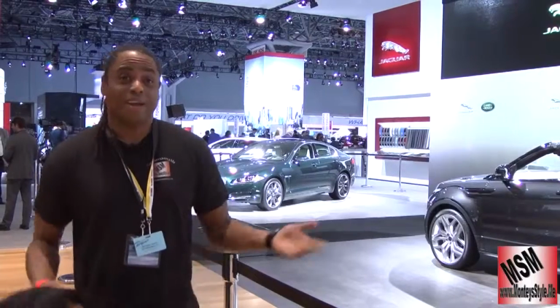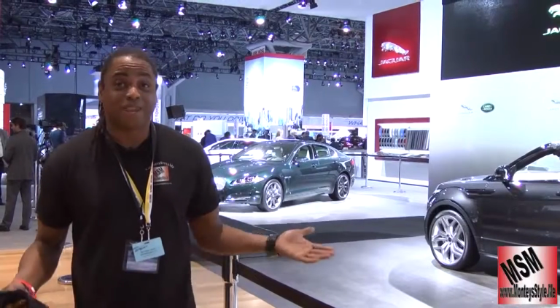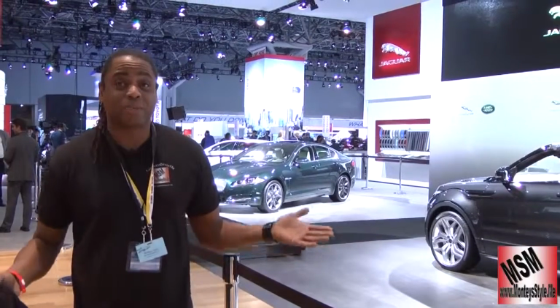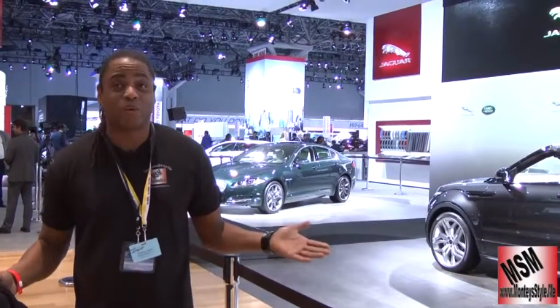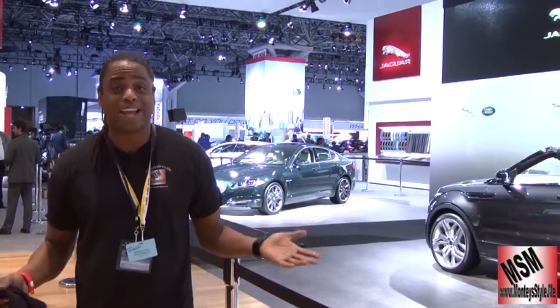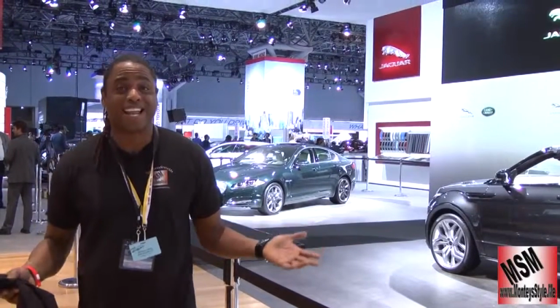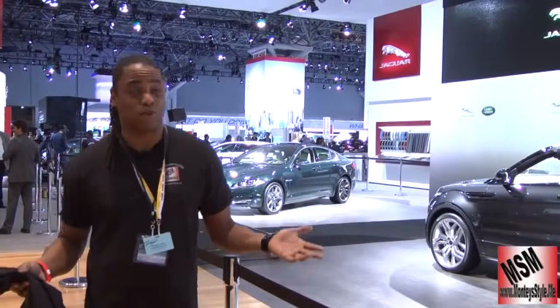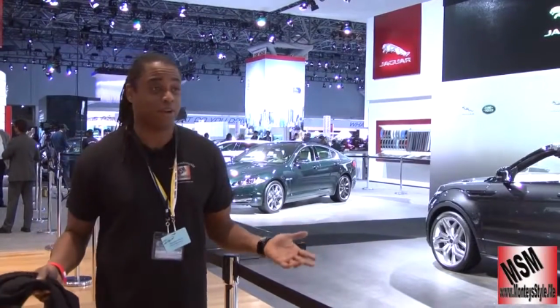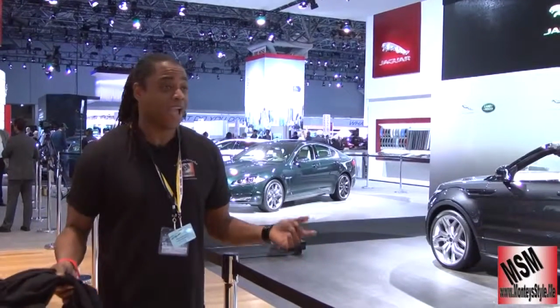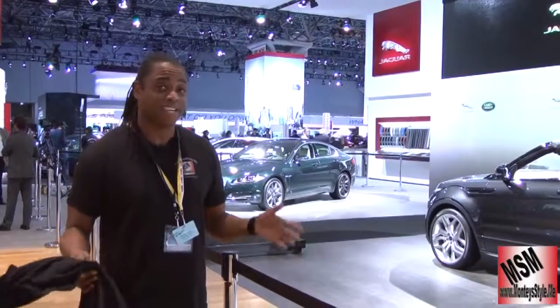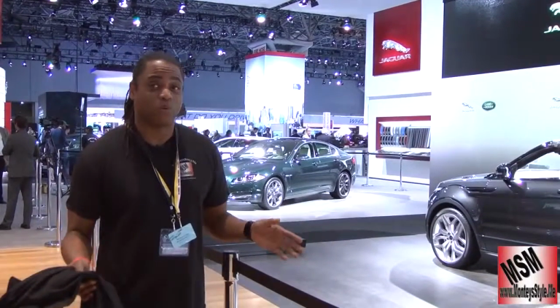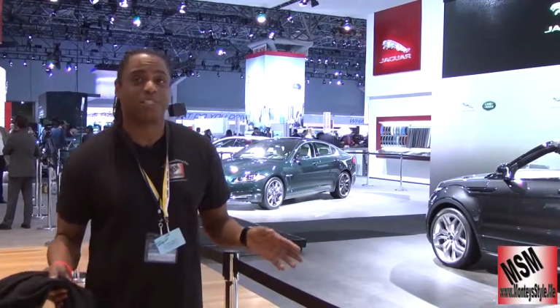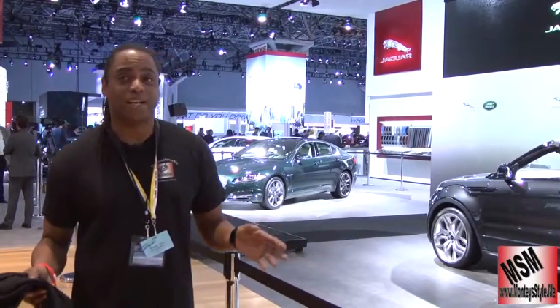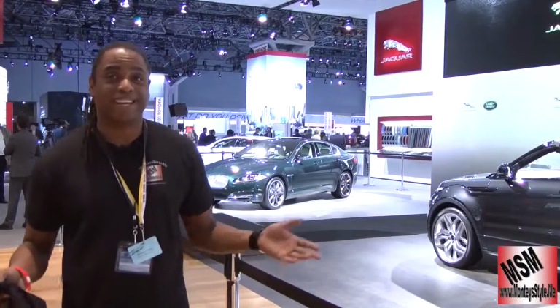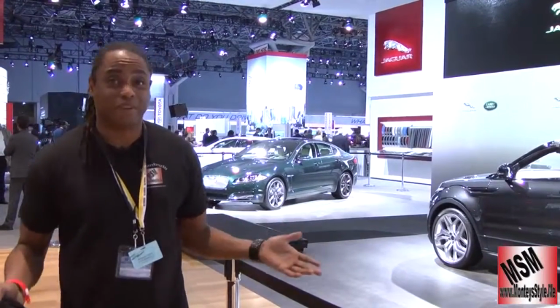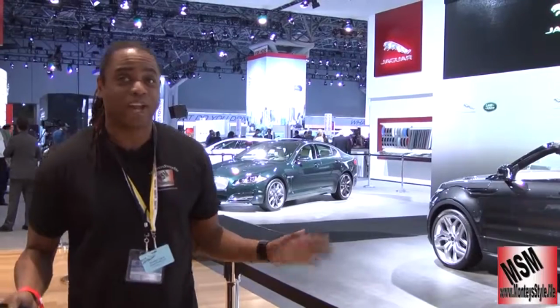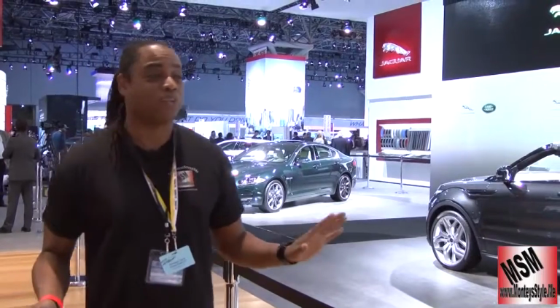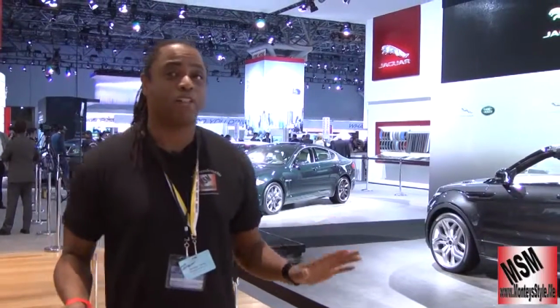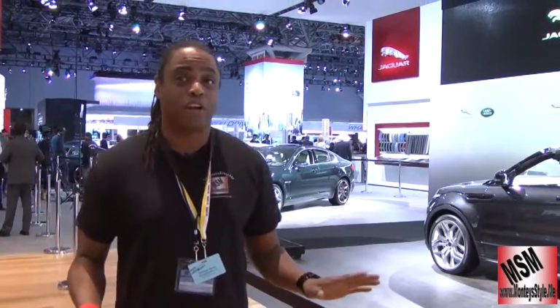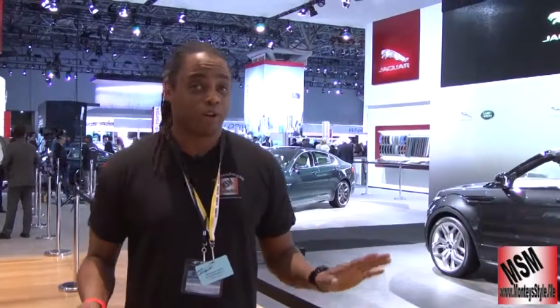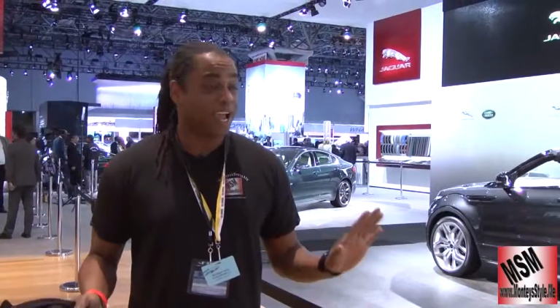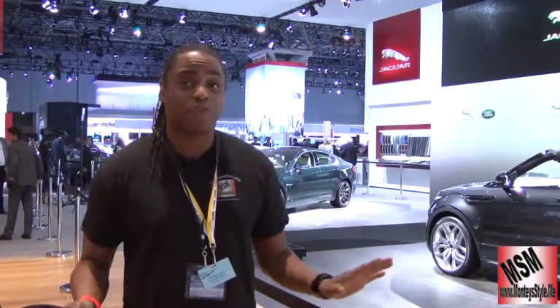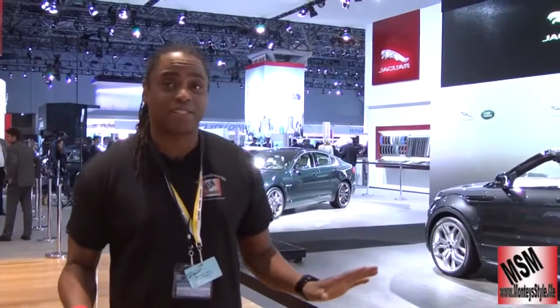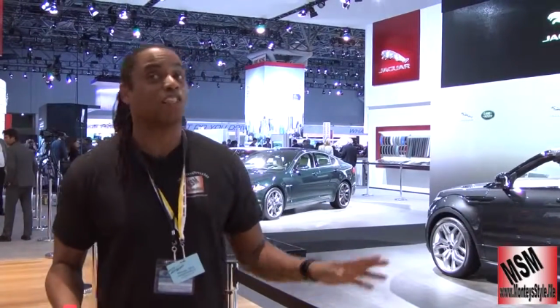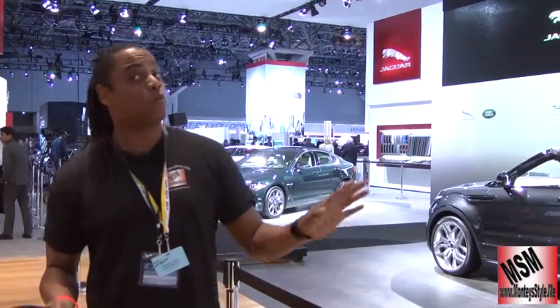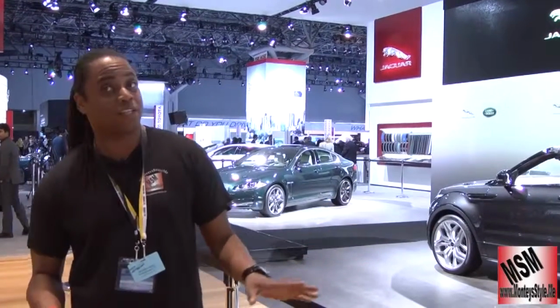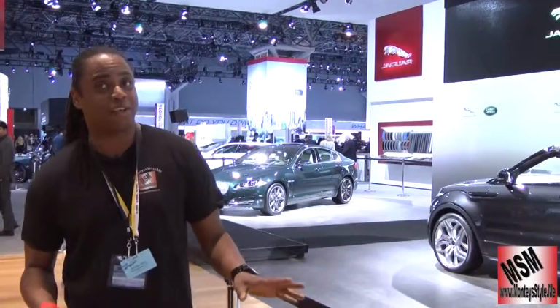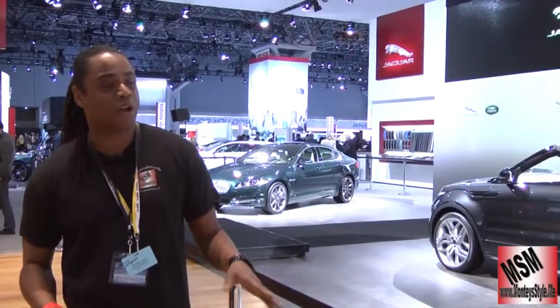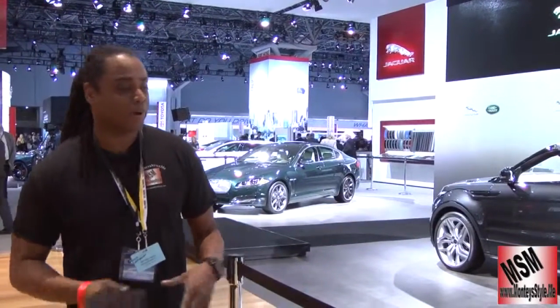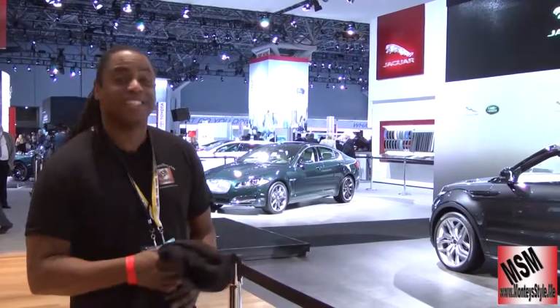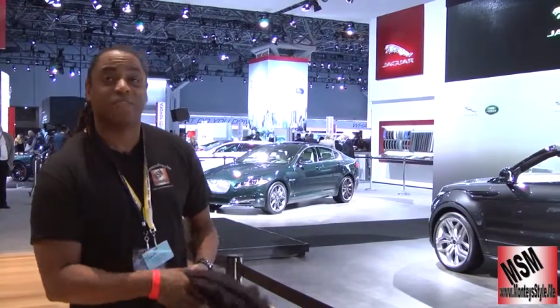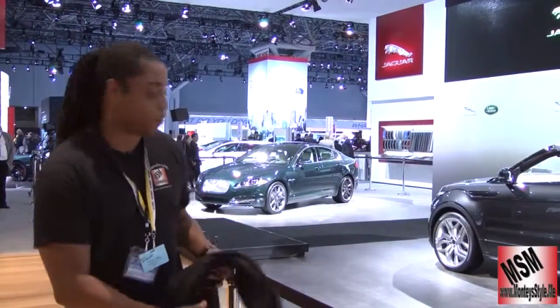Hey now, Samana. We are at Land Rover and guess what? We are checking out the Evoque. It's one of their SUVs — small SUVs — but it's a convertible.